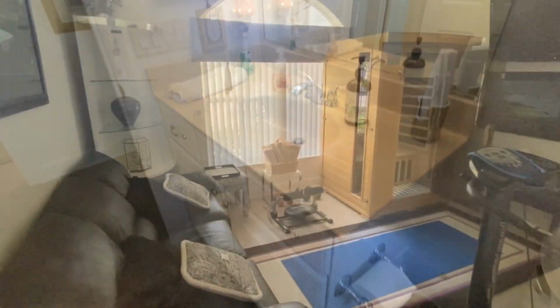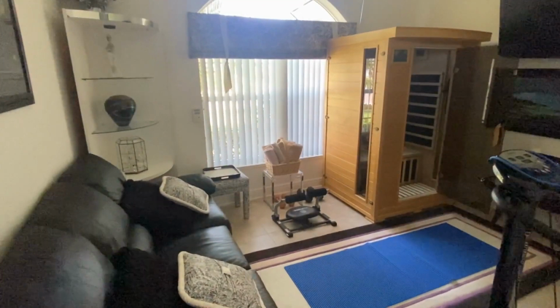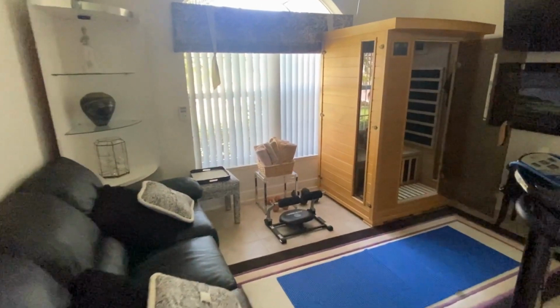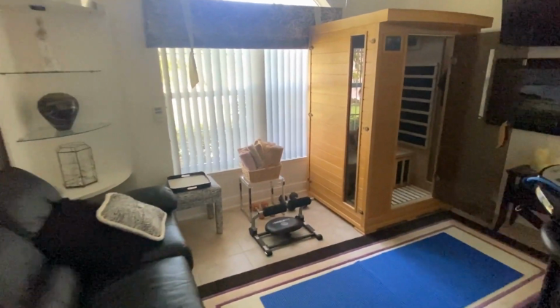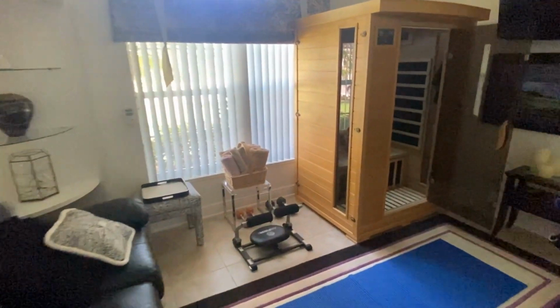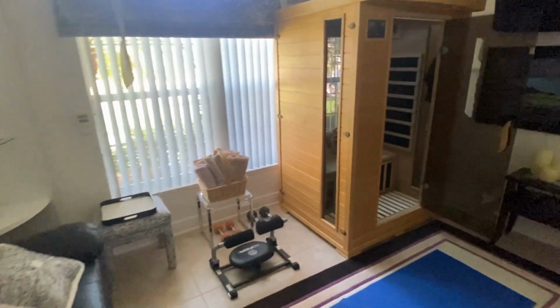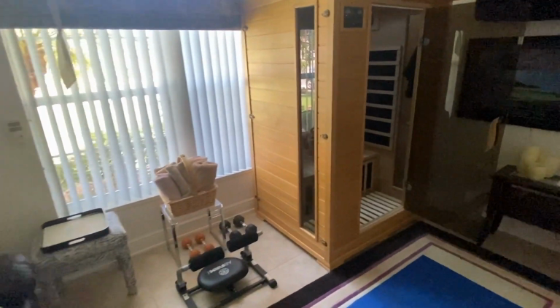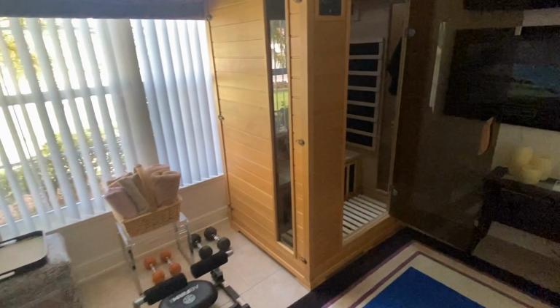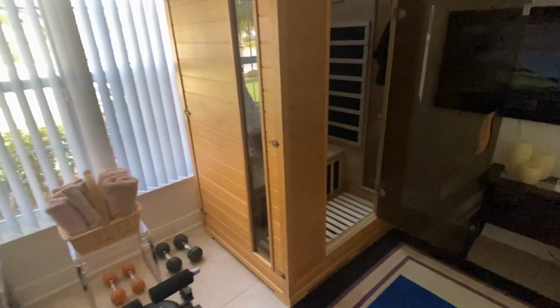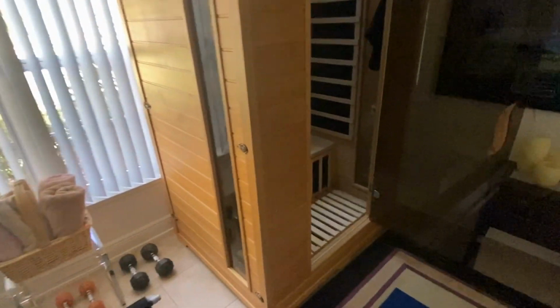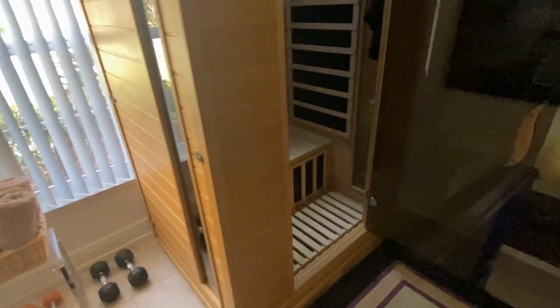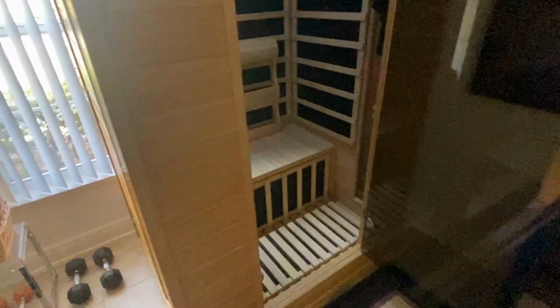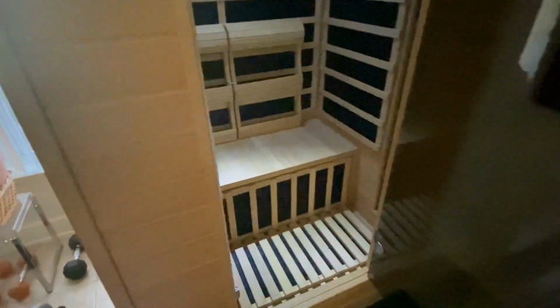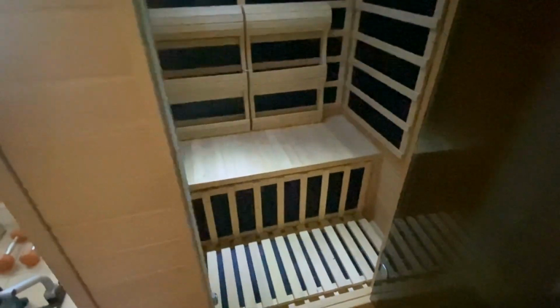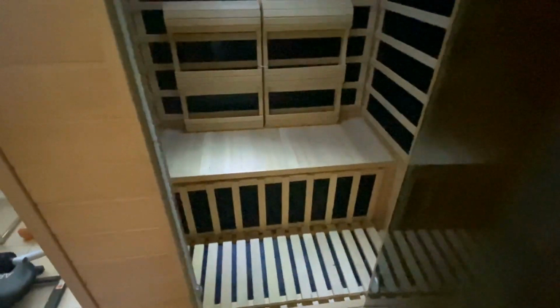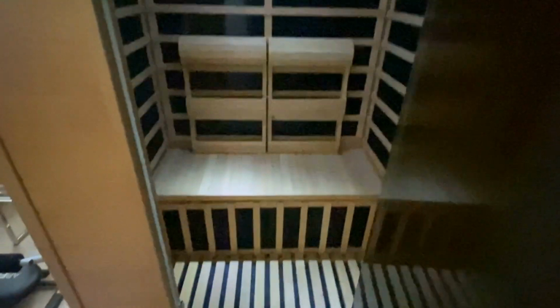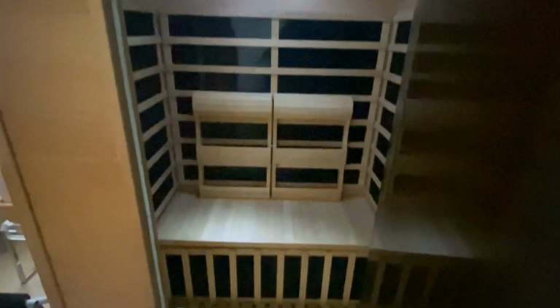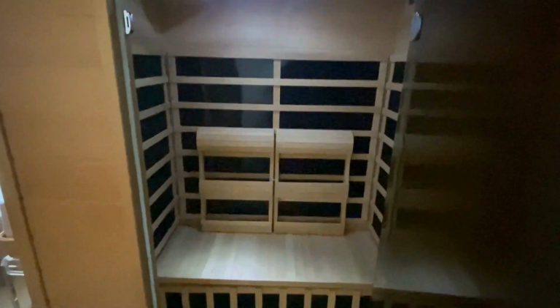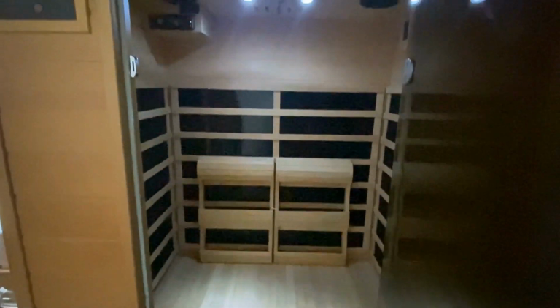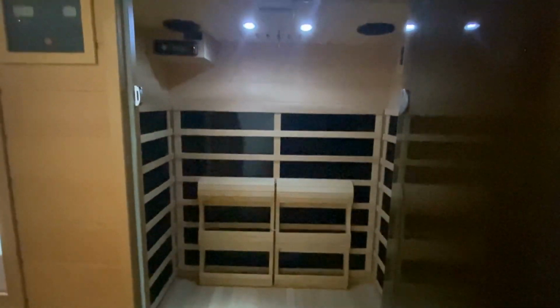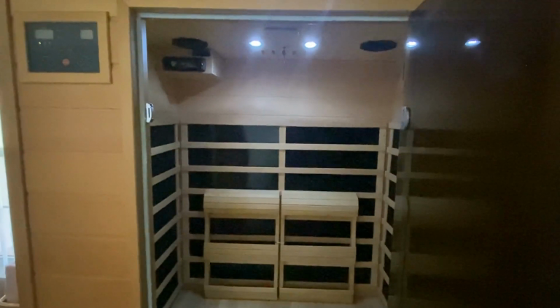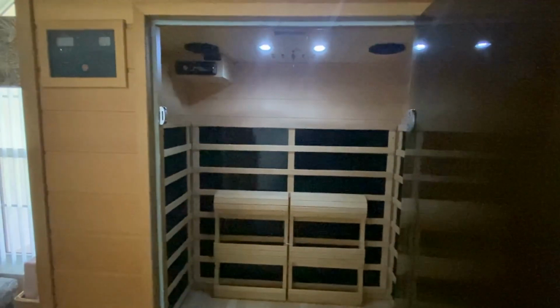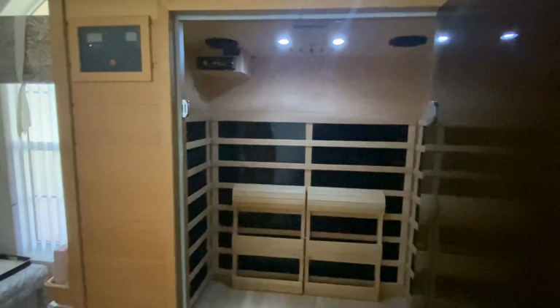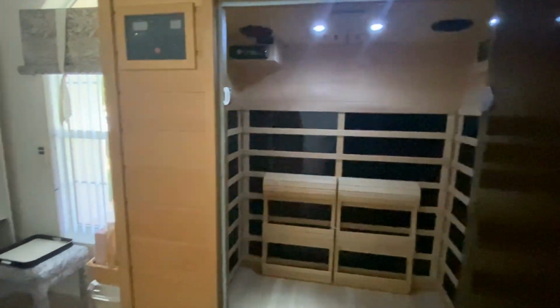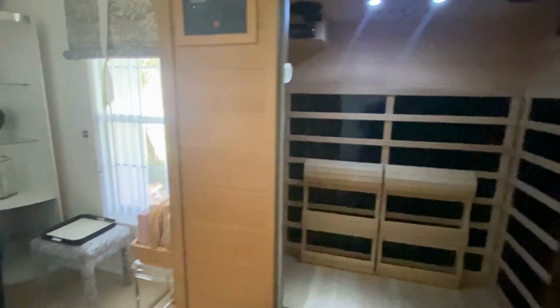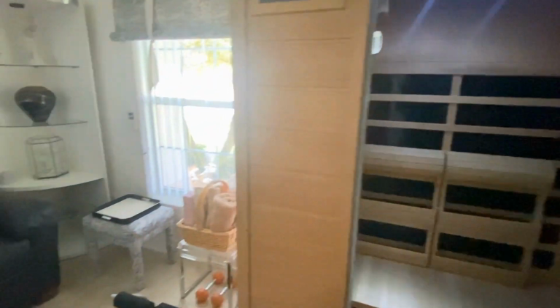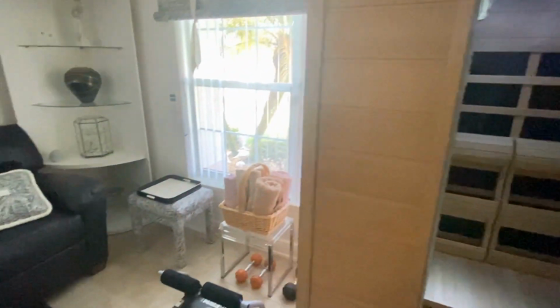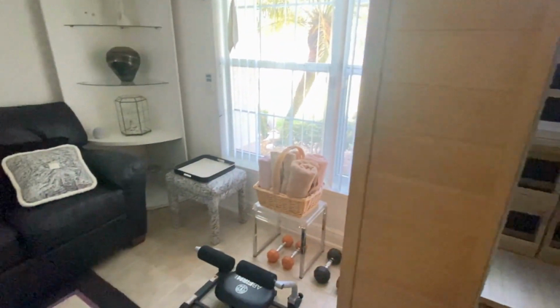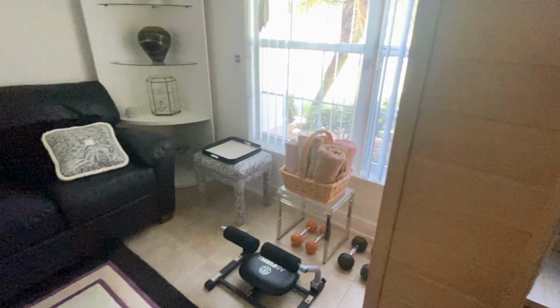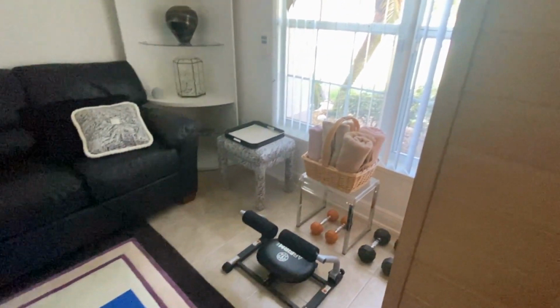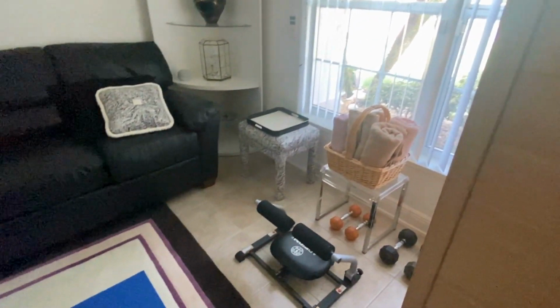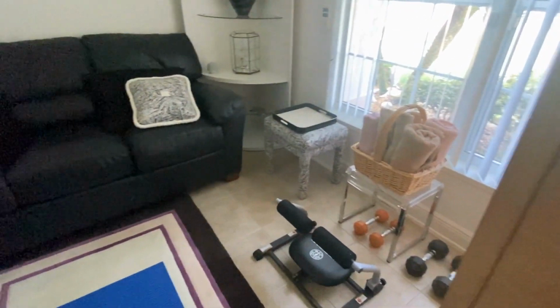The third bedroom is of a similar size and is being used as a workout room. The personal sauna shown here may be purchased separately. The room offers views of the front landscaping and features matching ceramic tile.